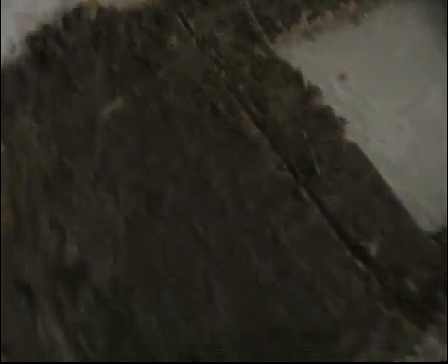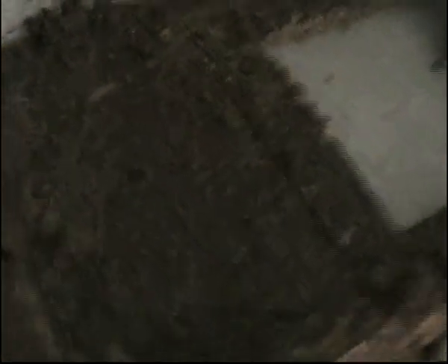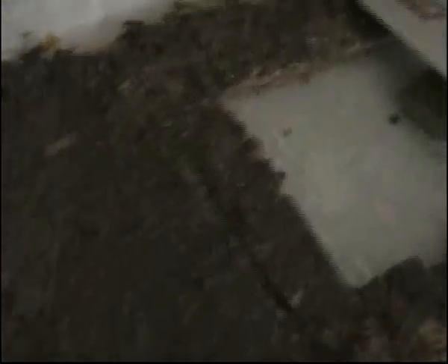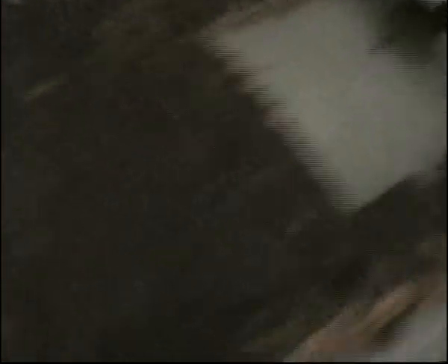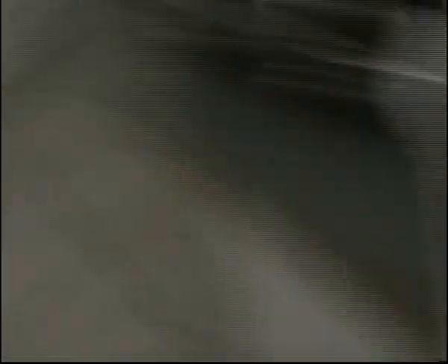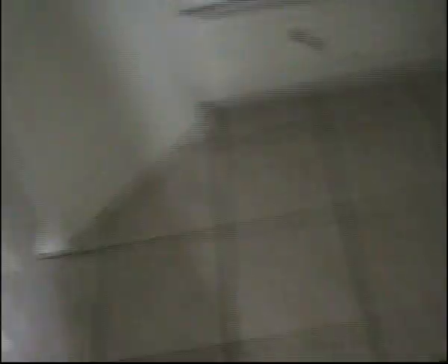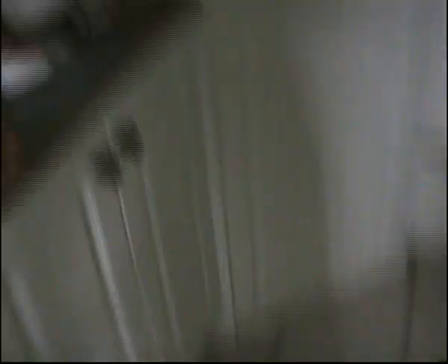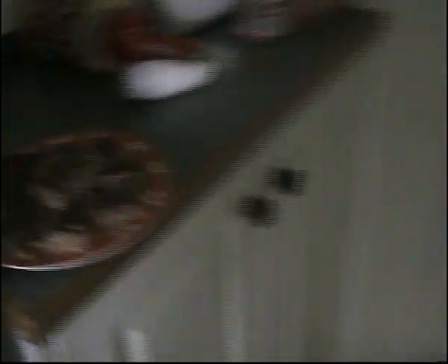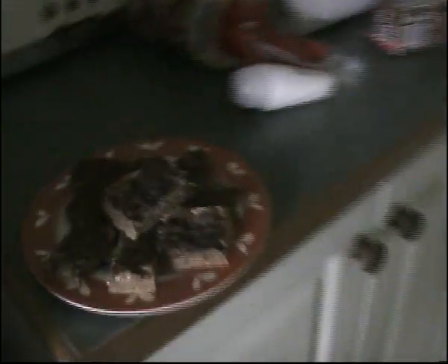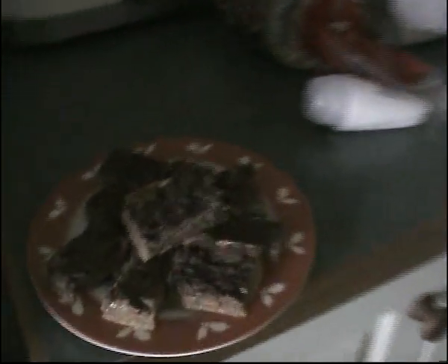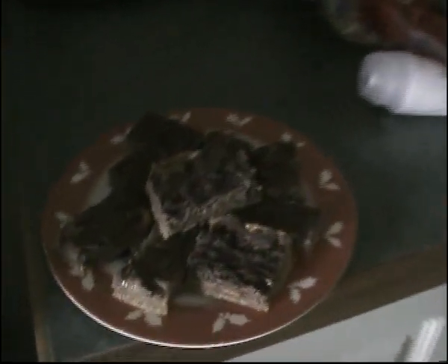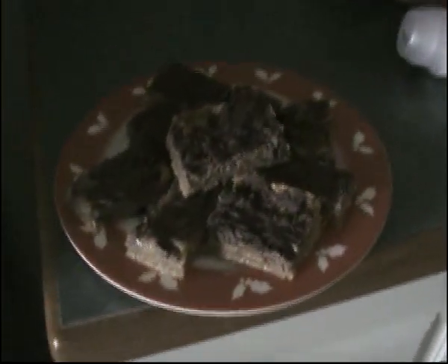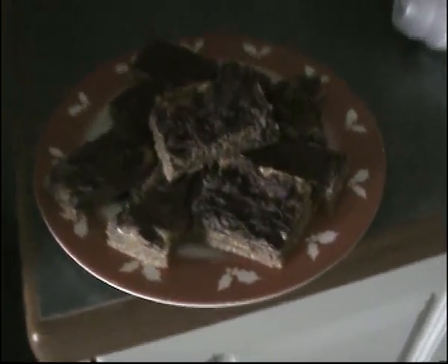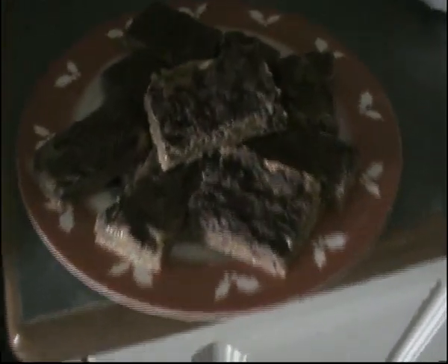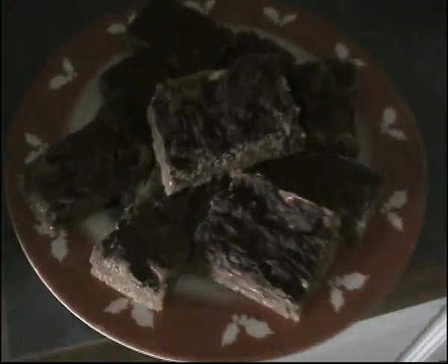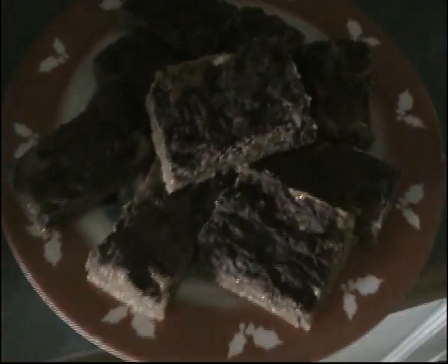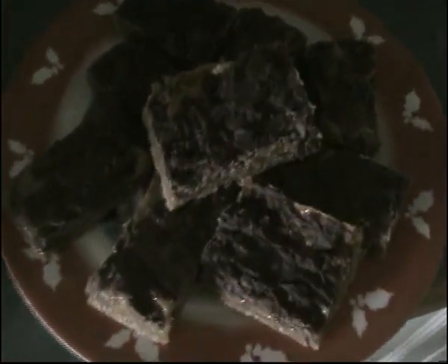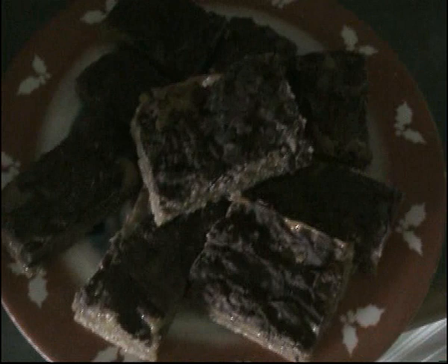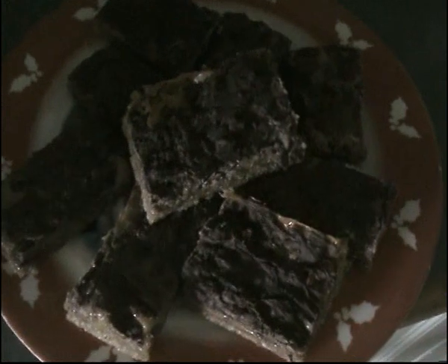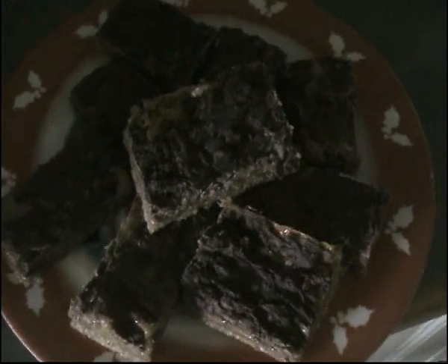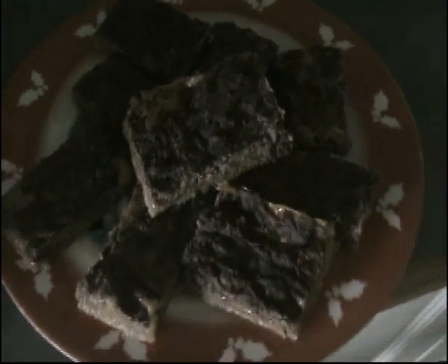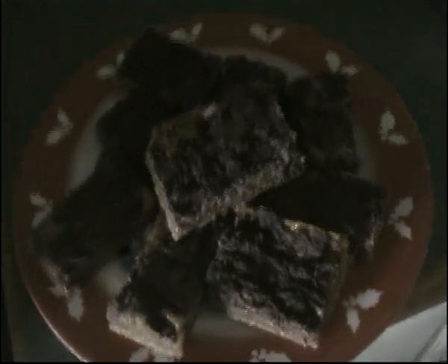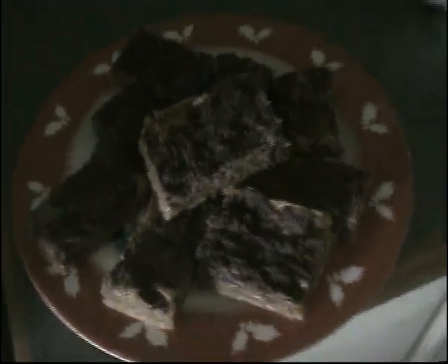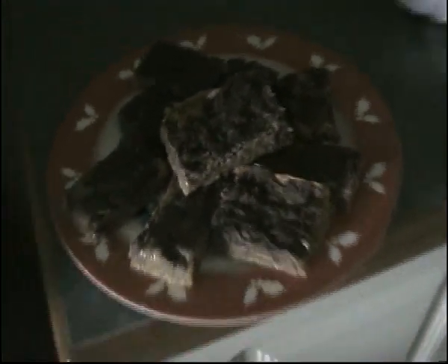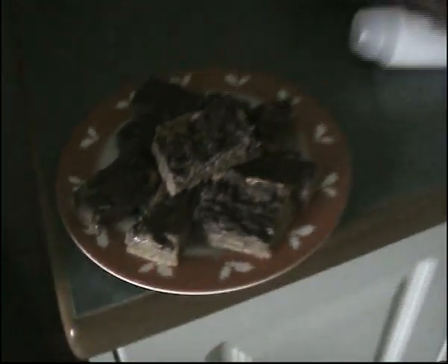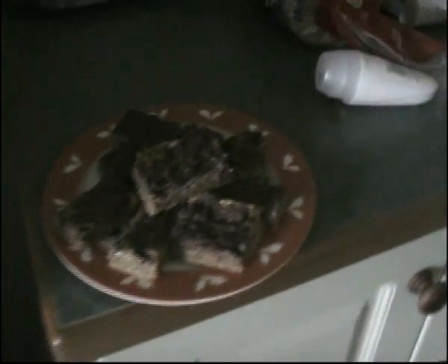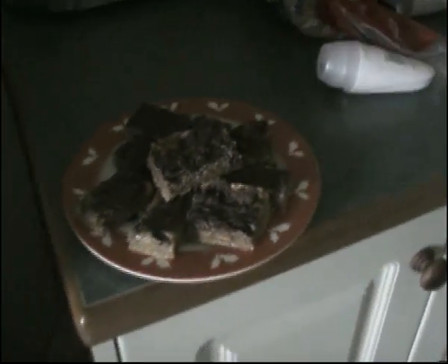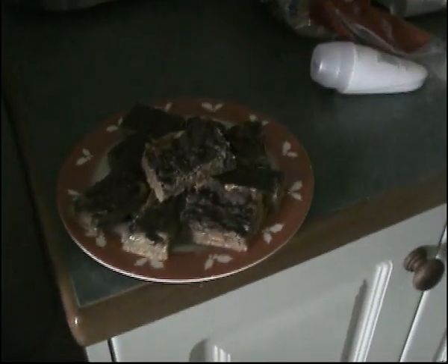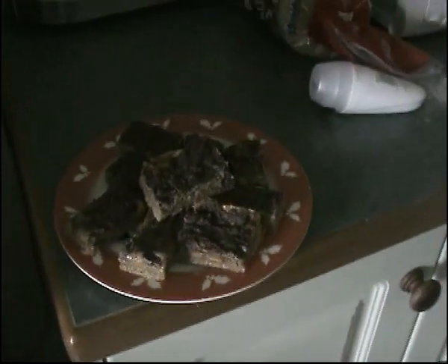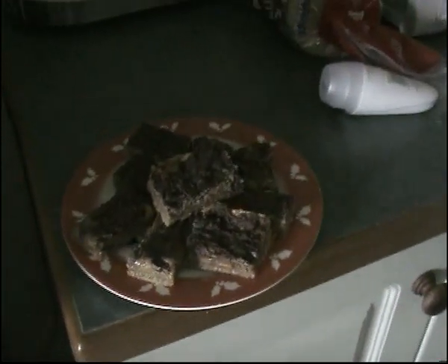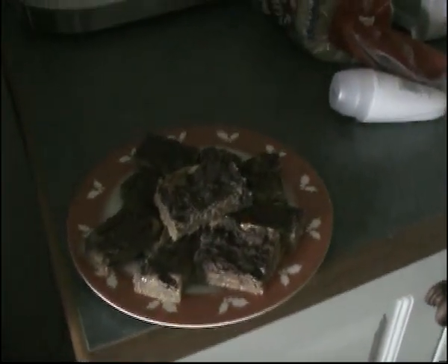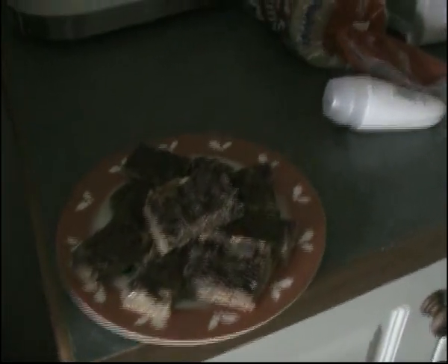So there you have it — there's your end result: chocolate caramel slices. Enjoy.